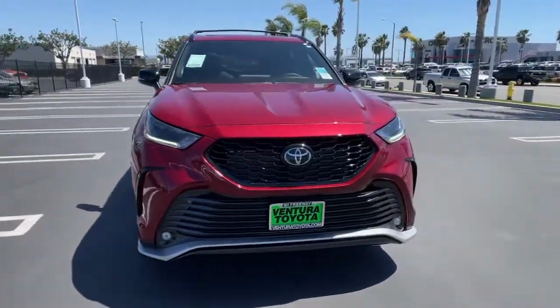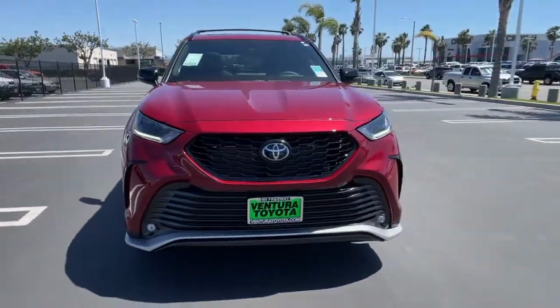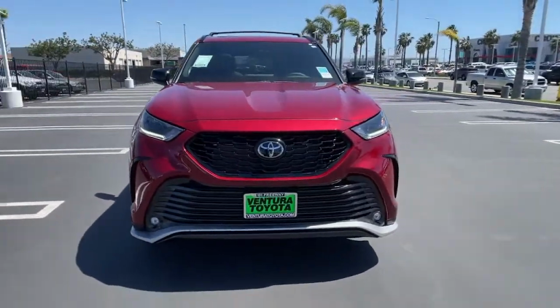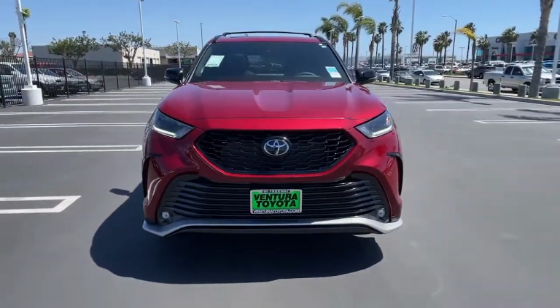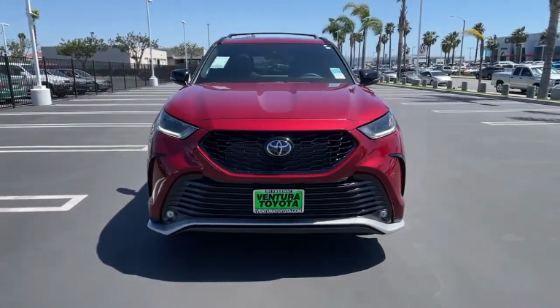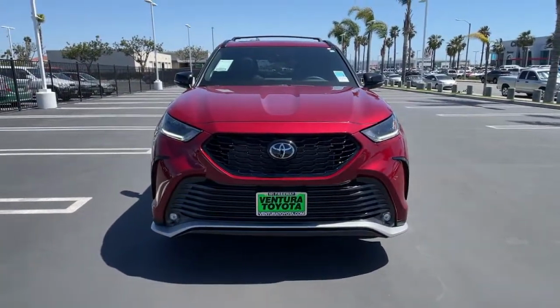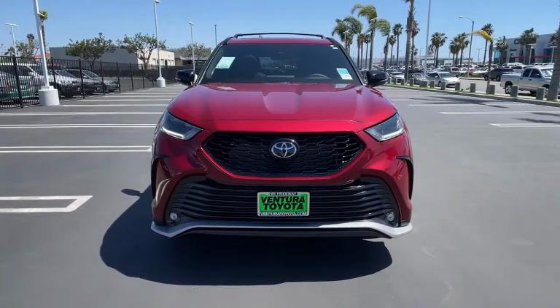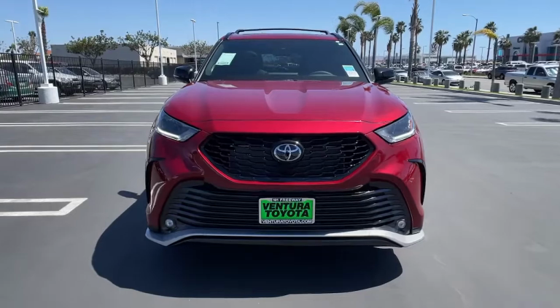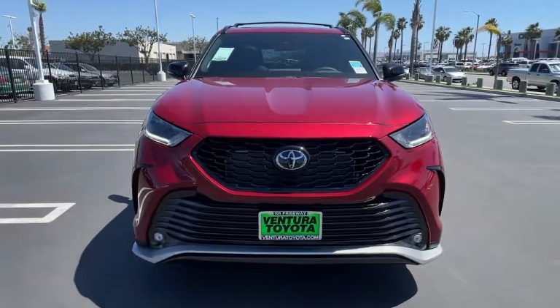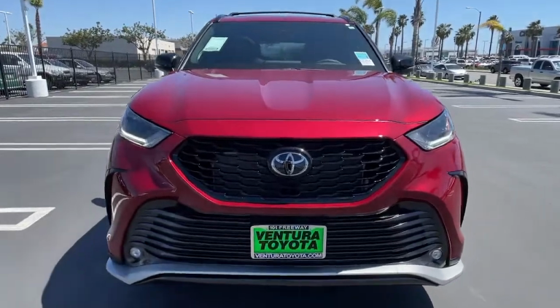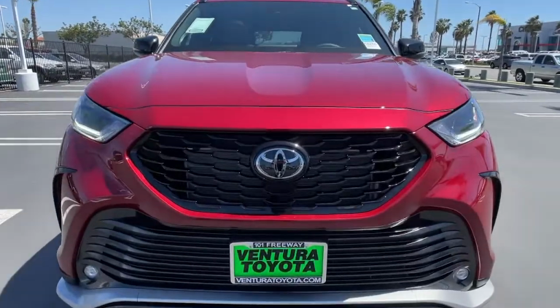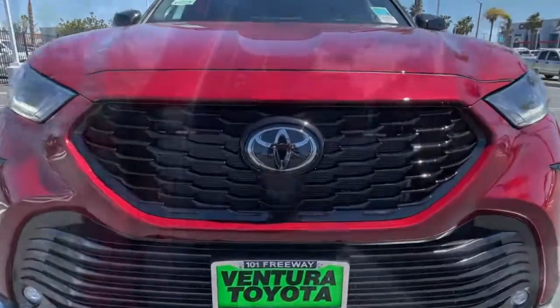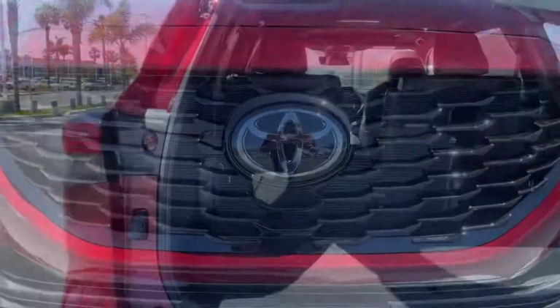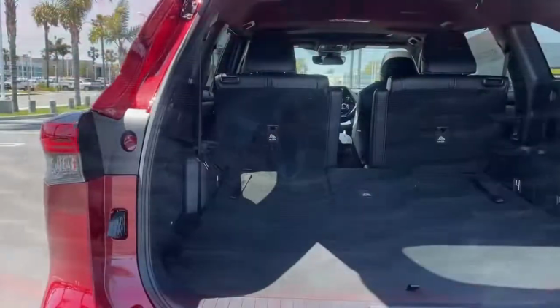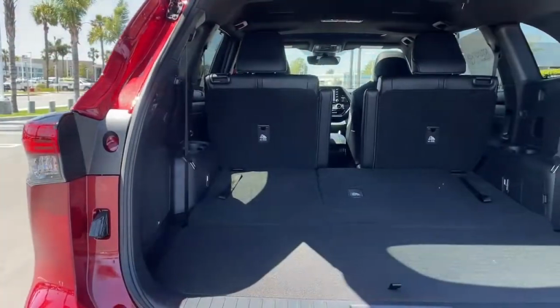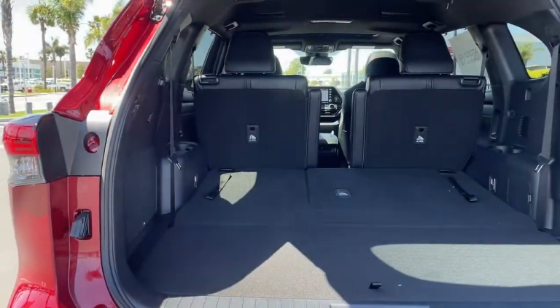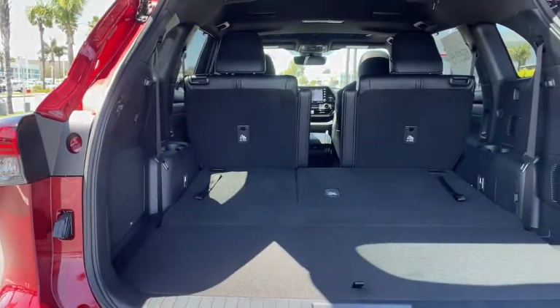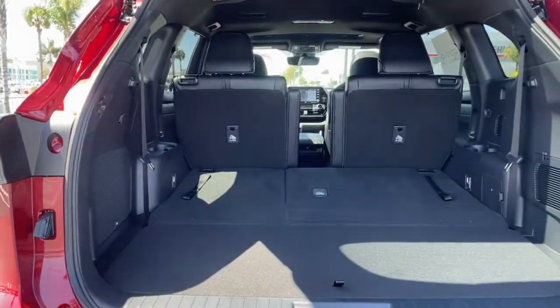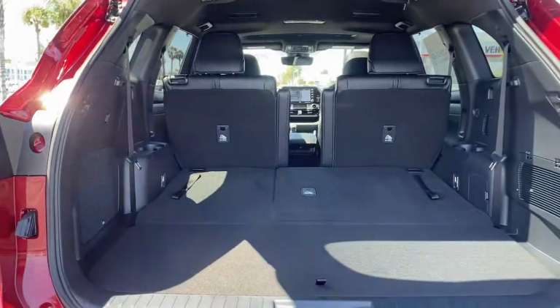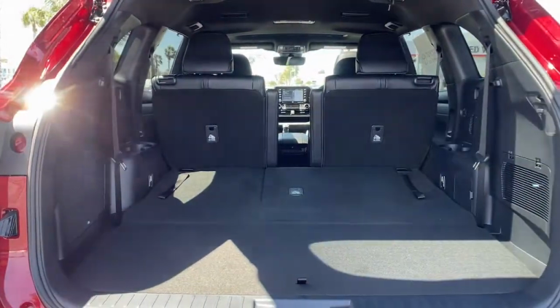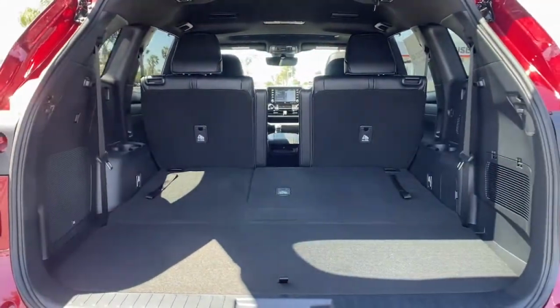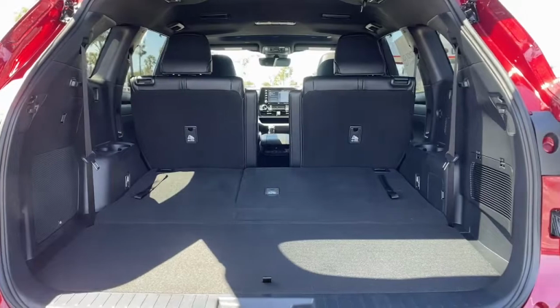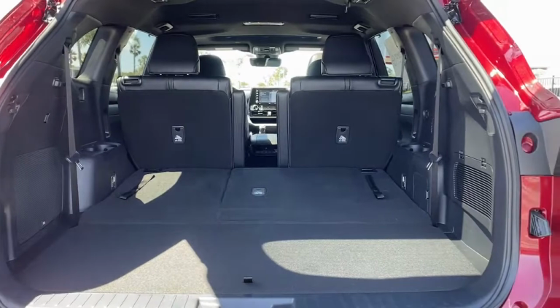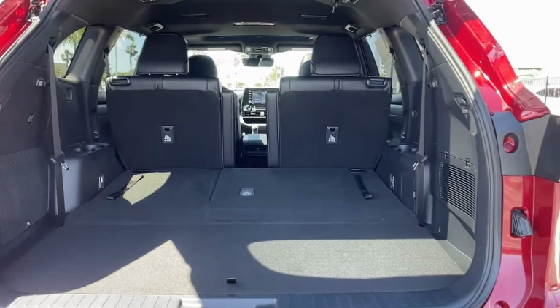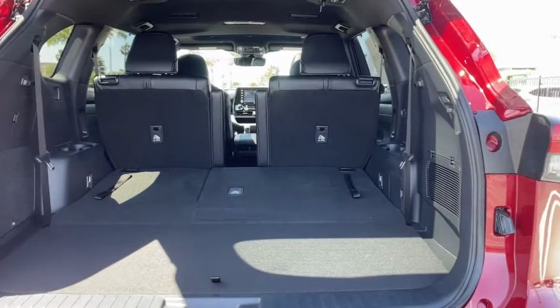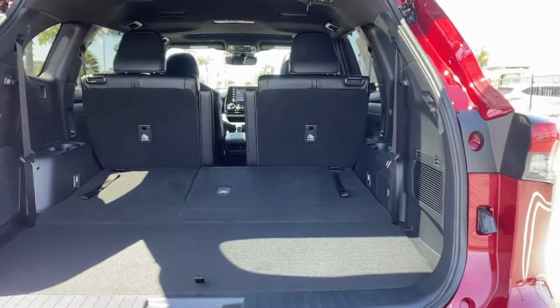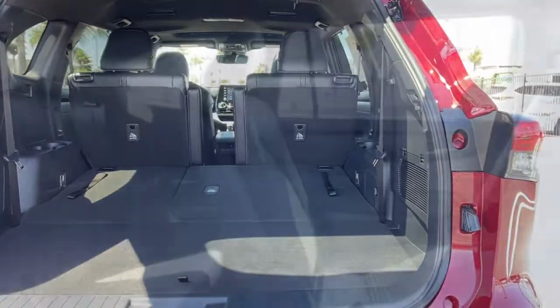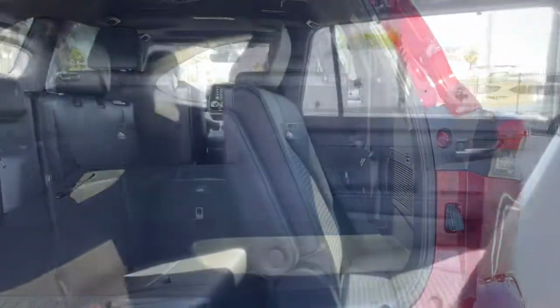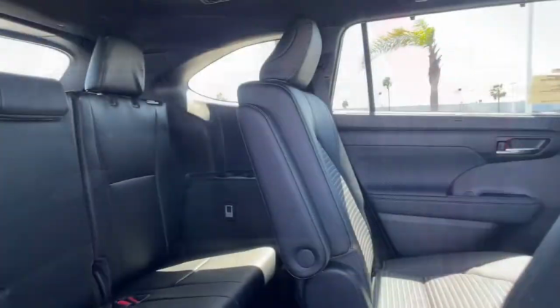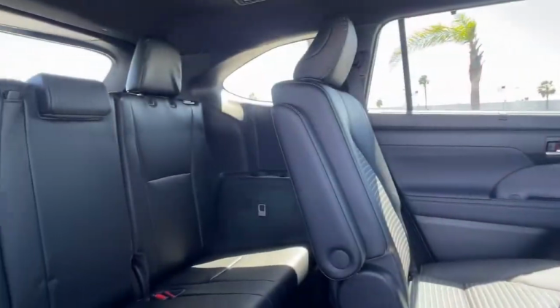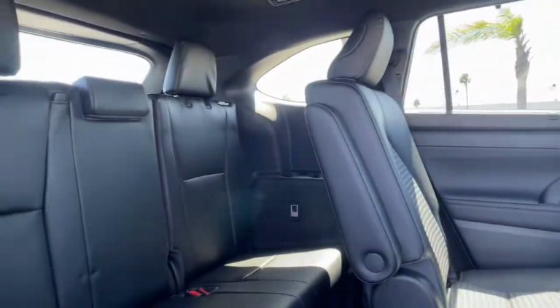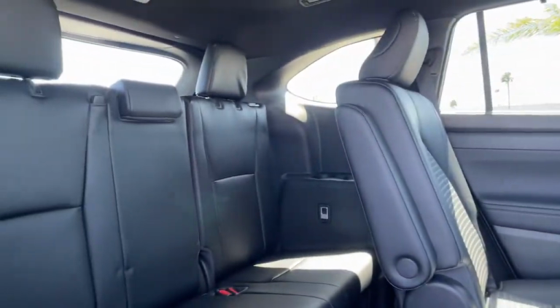Get ready to build some family memories. These are just some of the great options this vehicle comes with: third-row seat, heated driver seat, keyless entry, backup camera, heated mirrors.